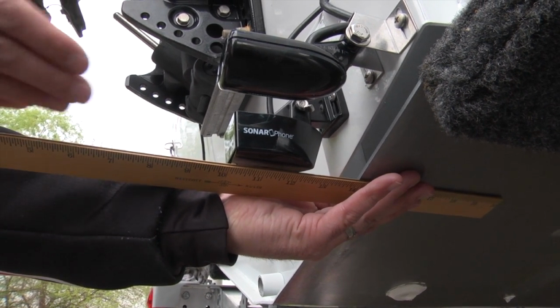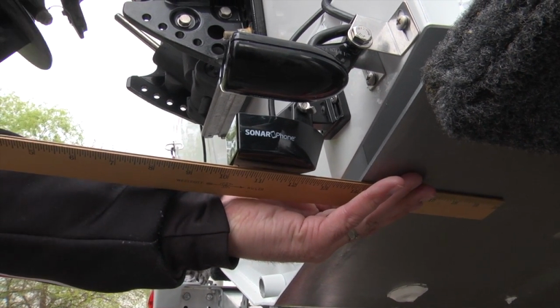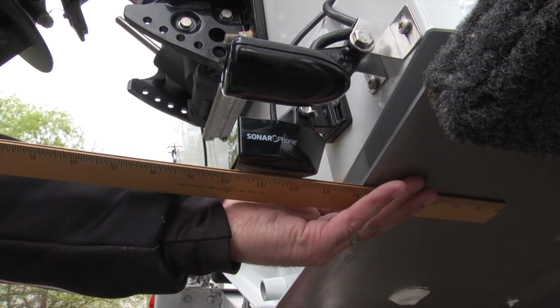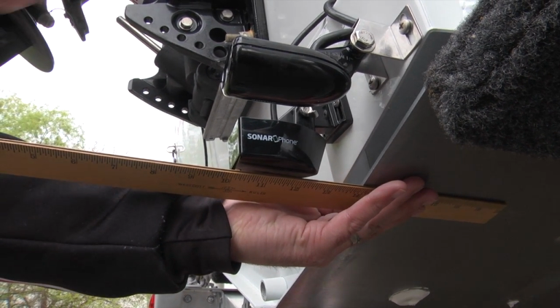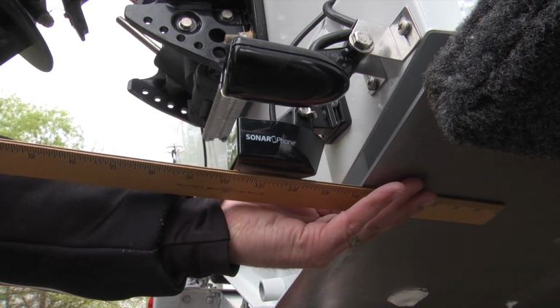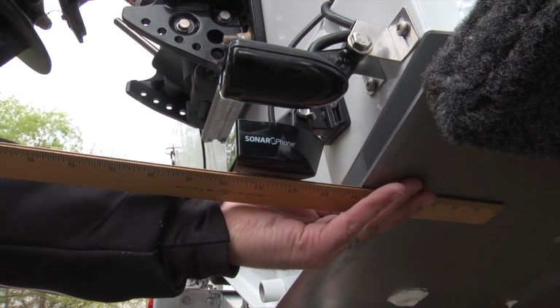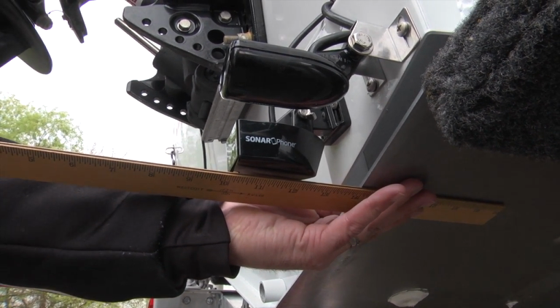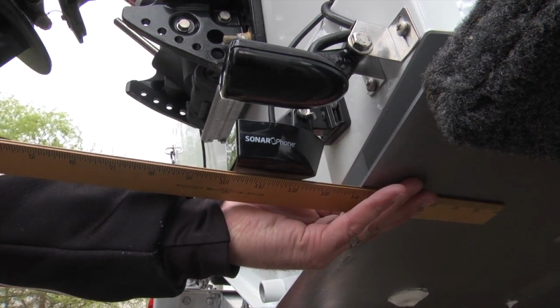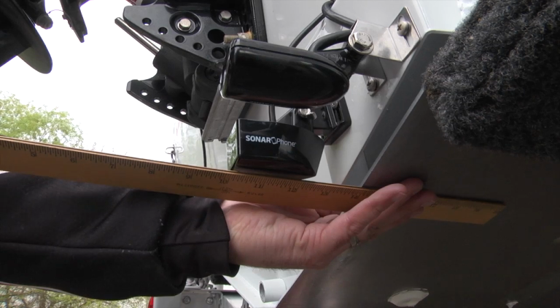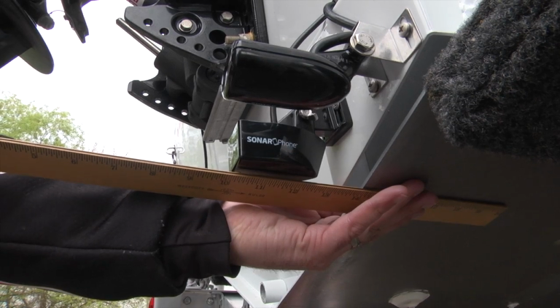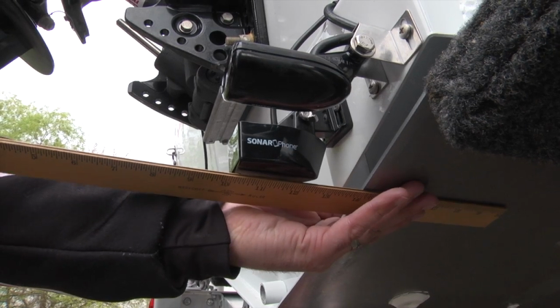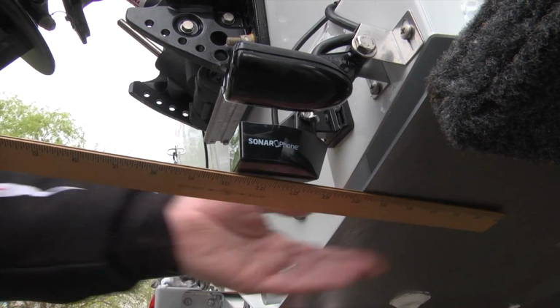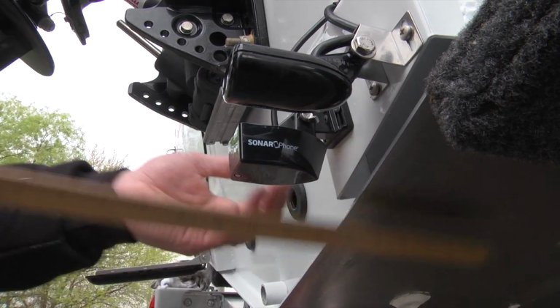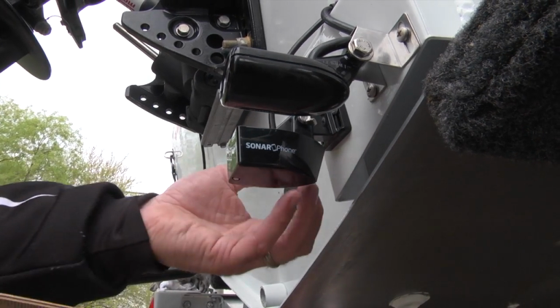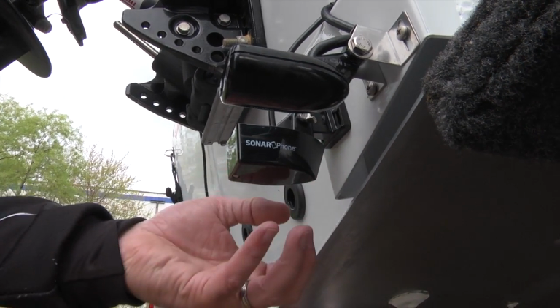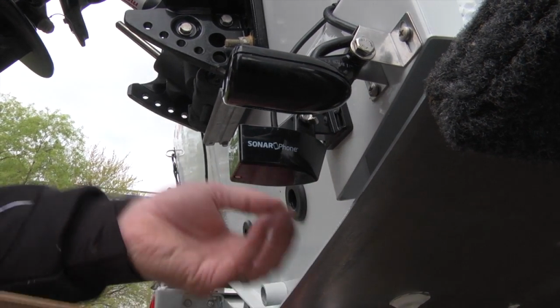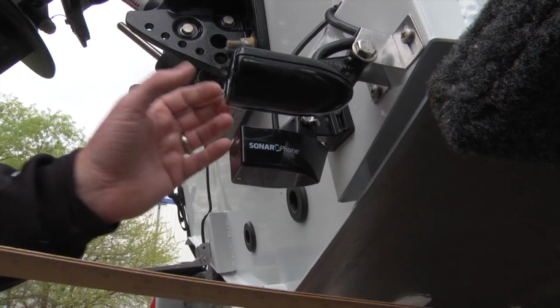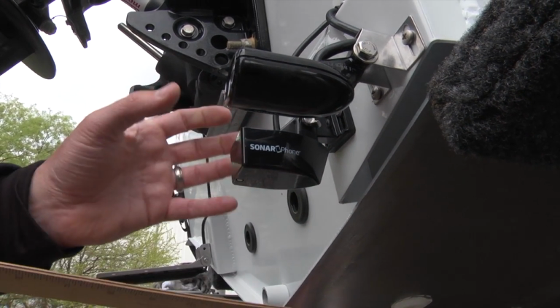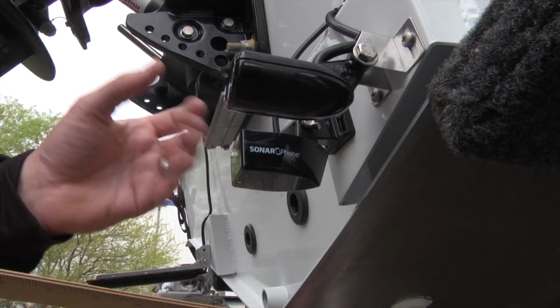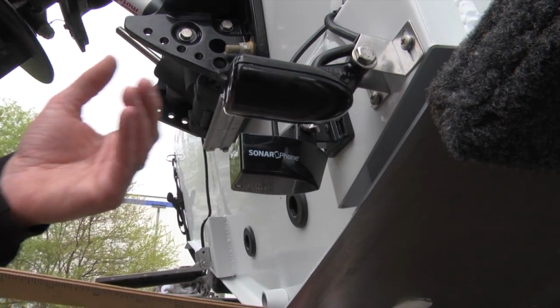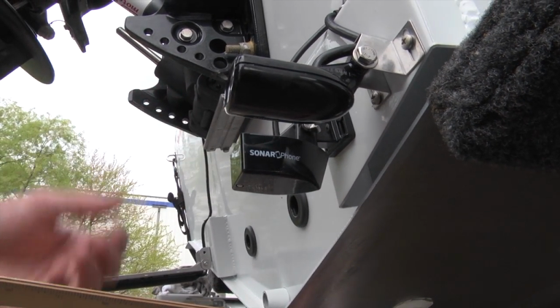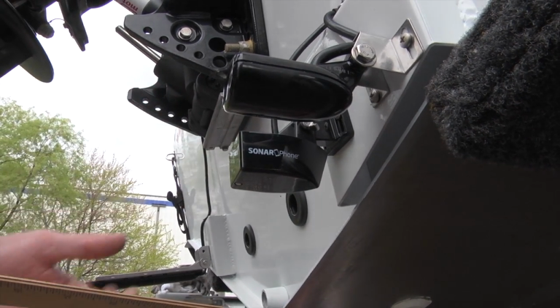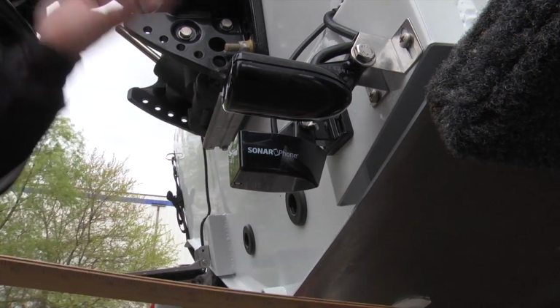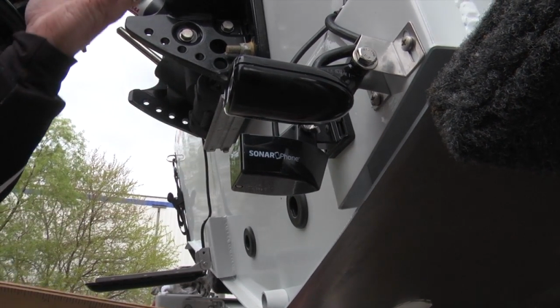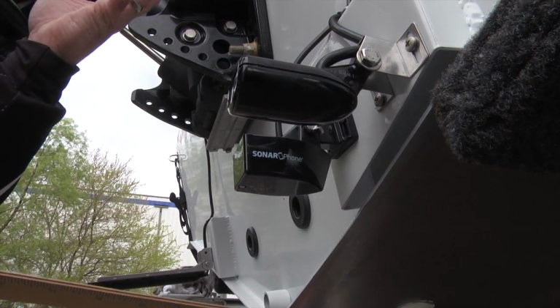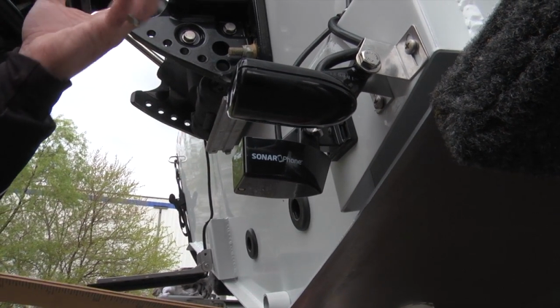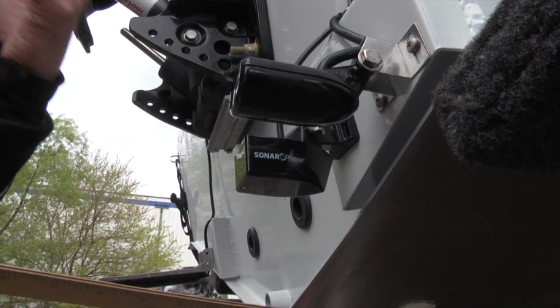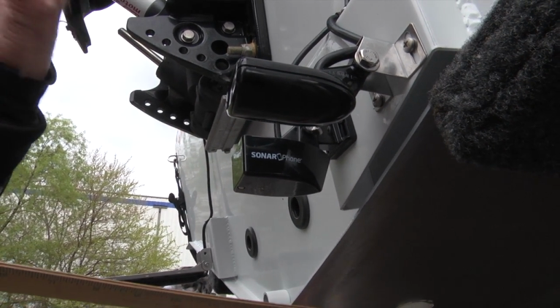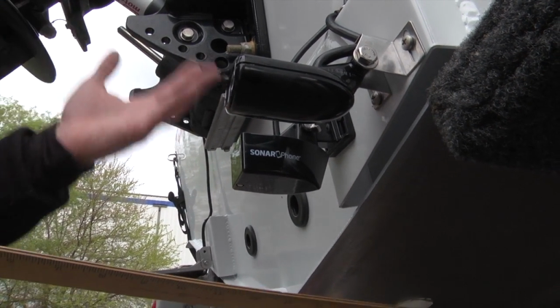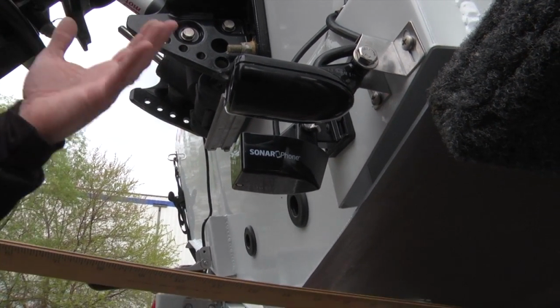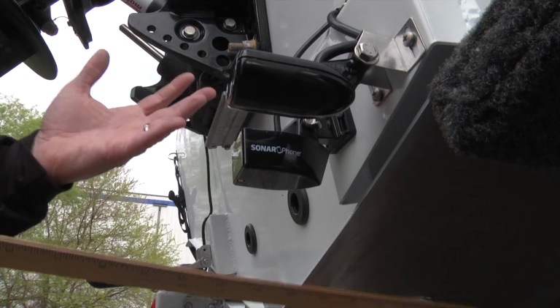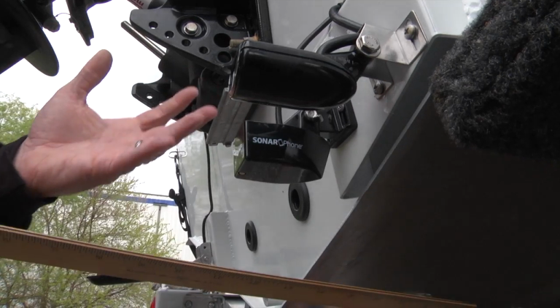If it's too high you might not get a good readout at high speeds. If it's too low, what can happen is you're going to get that rooster tail effect and it's going to possibly break off.